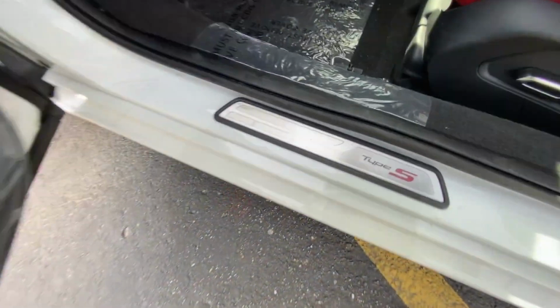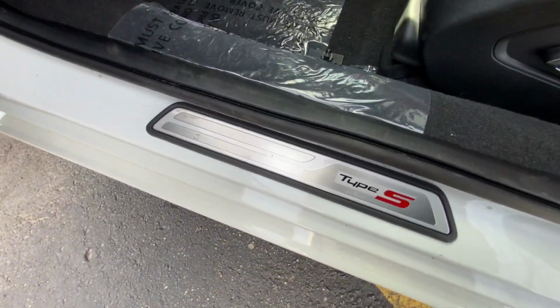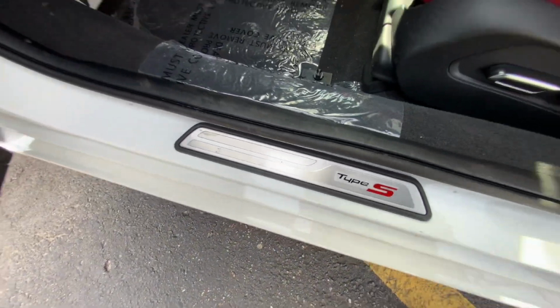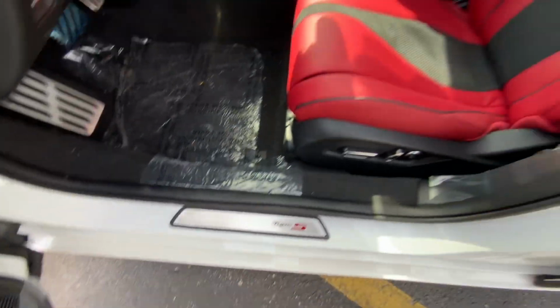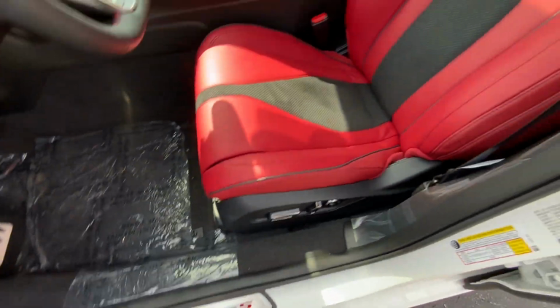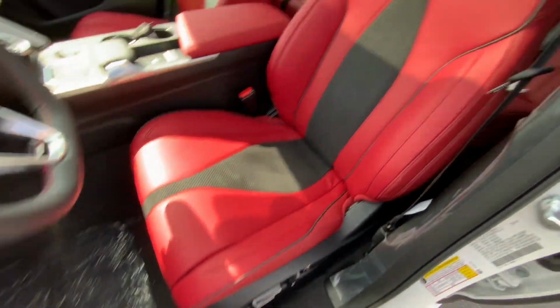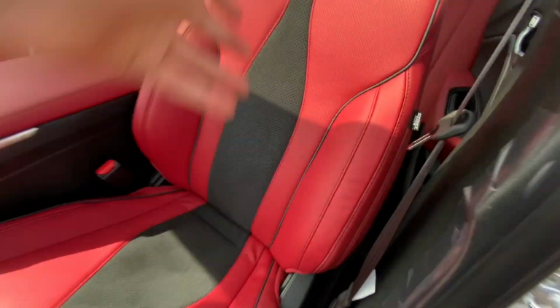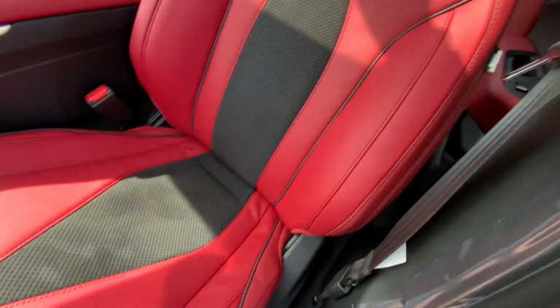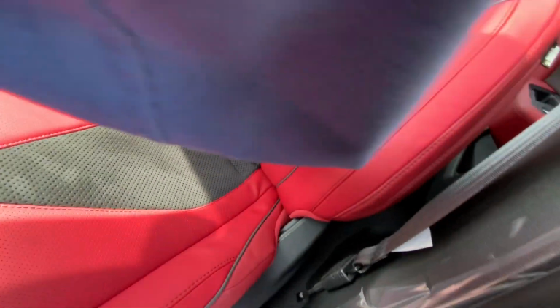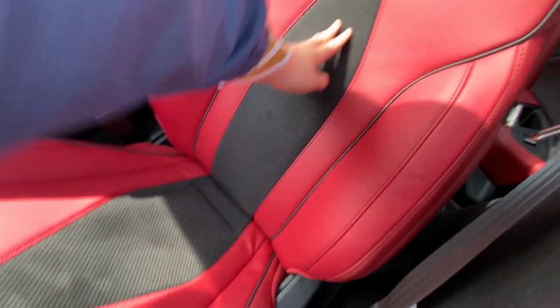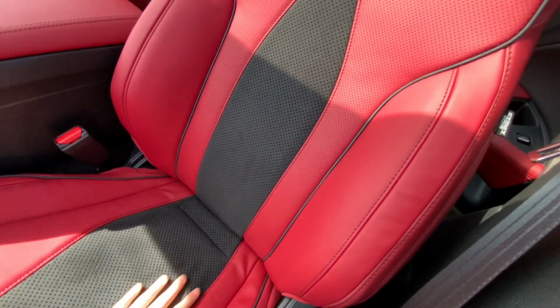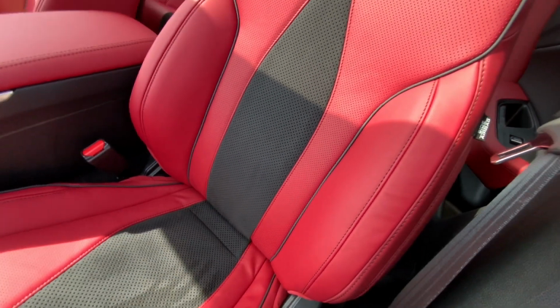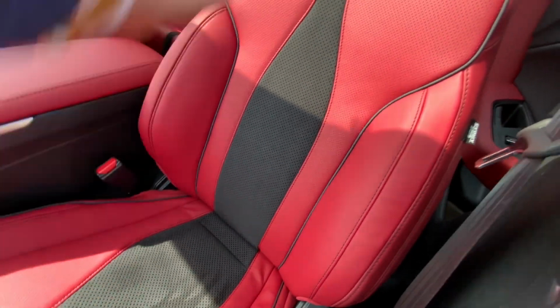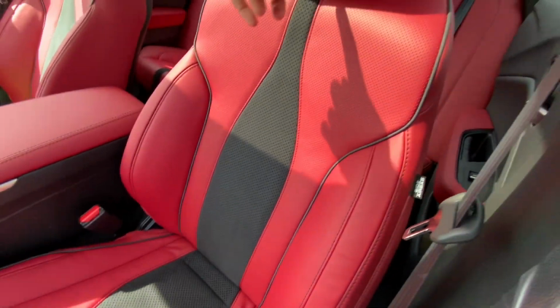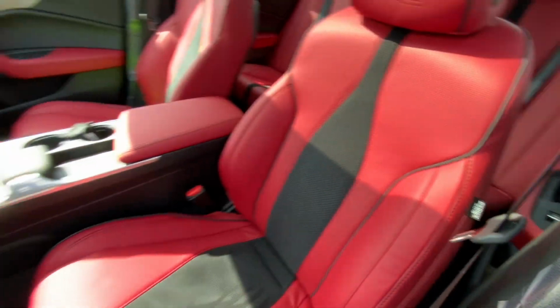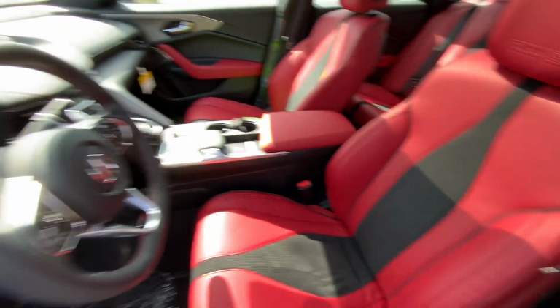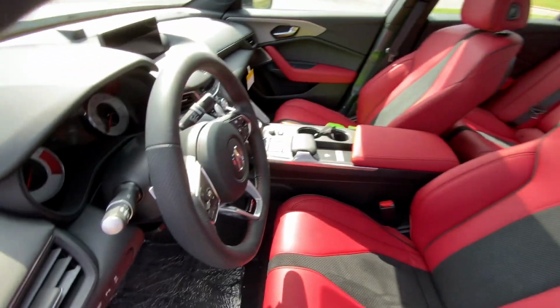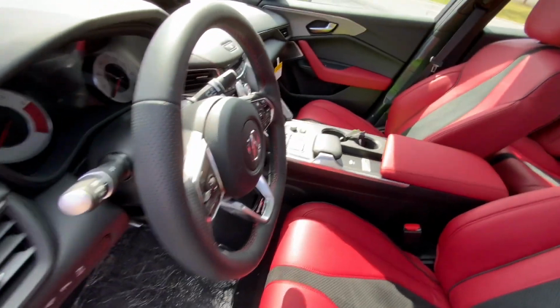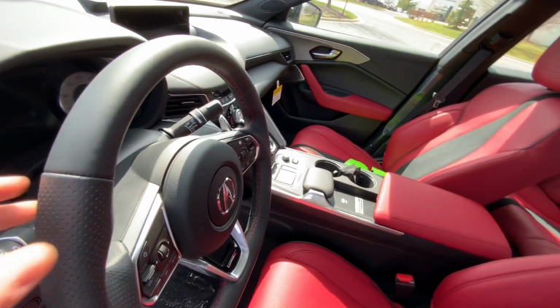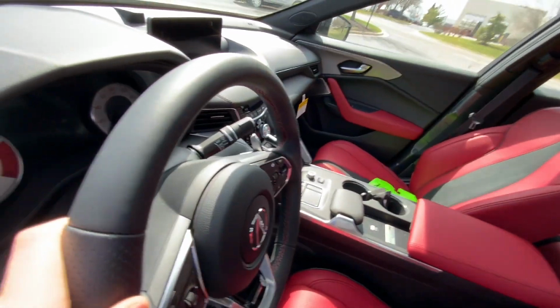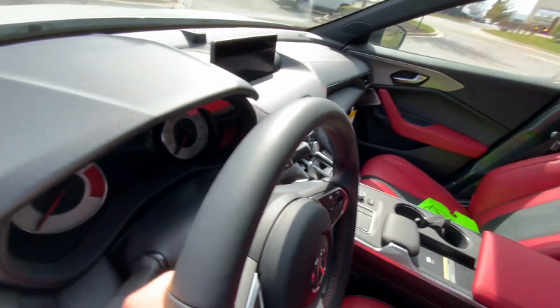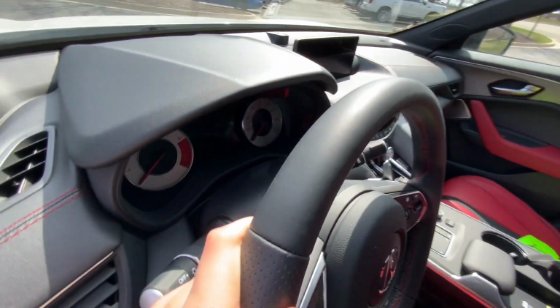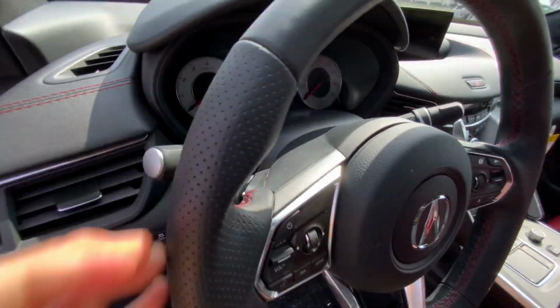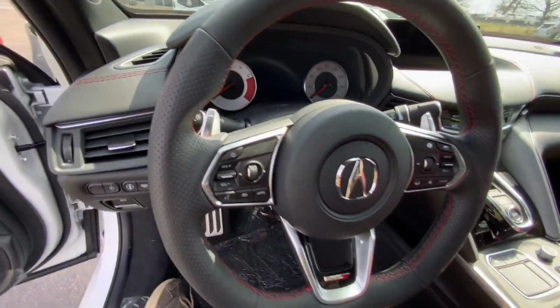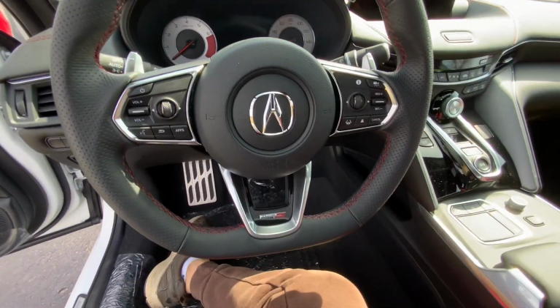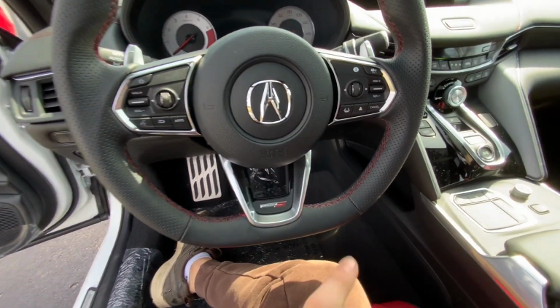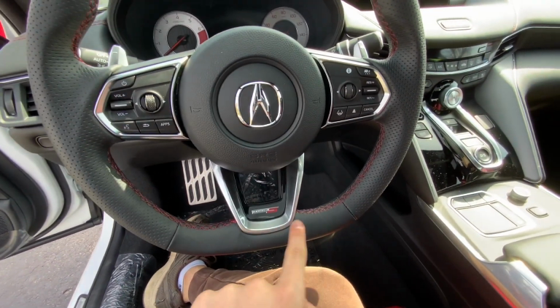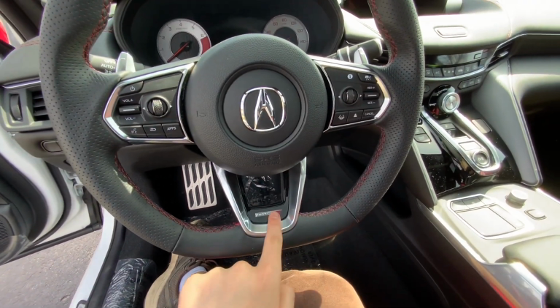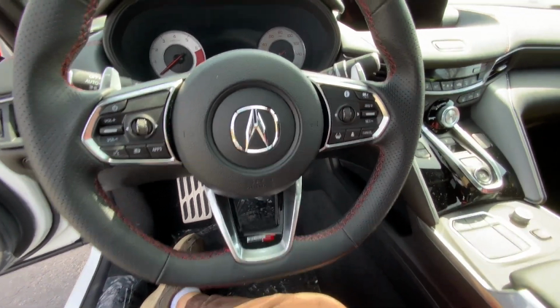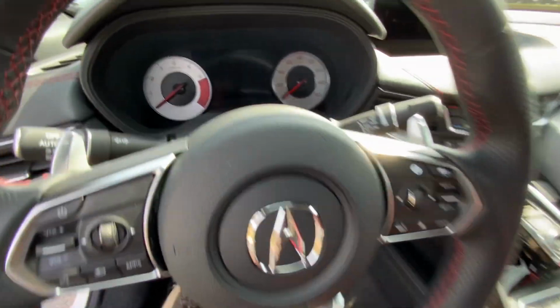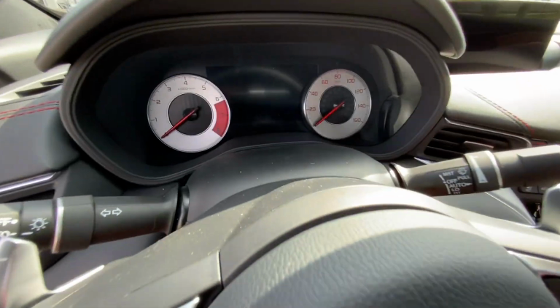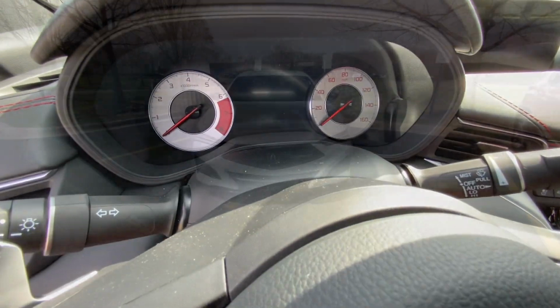You have door sills and these red seats with carbon fiber inserts and a Type S badge. Also, you will have a perforated steering wheel with a flat bottom and Type S branding with red gauge clusters.